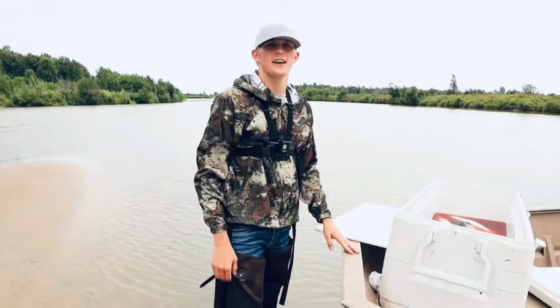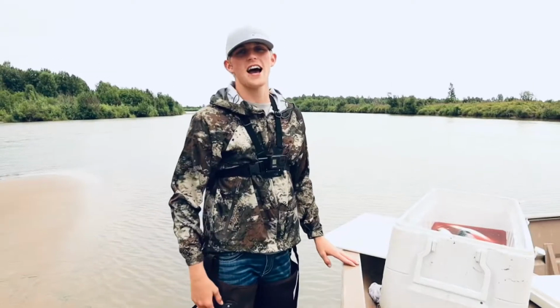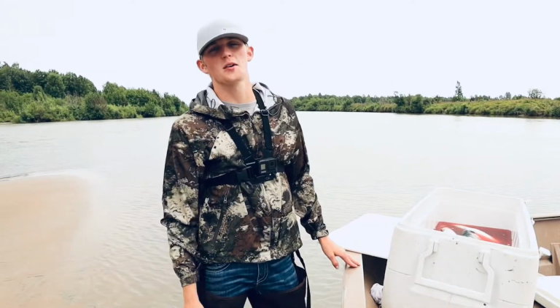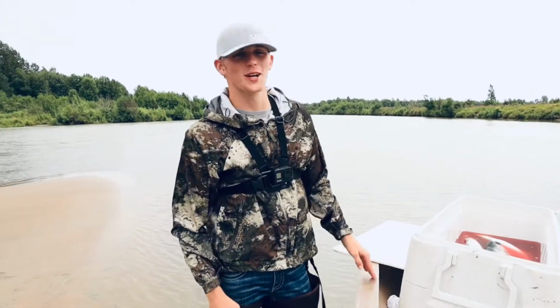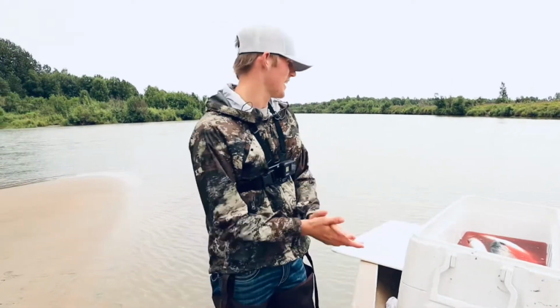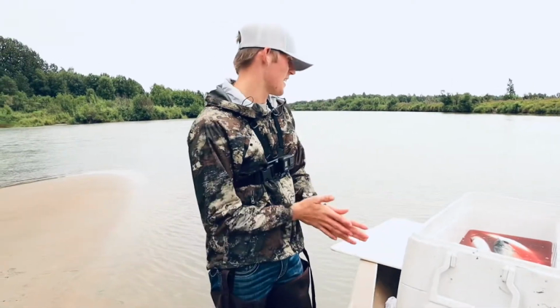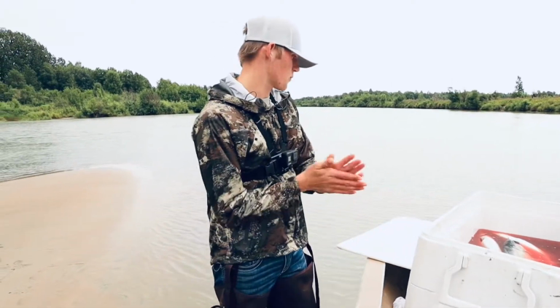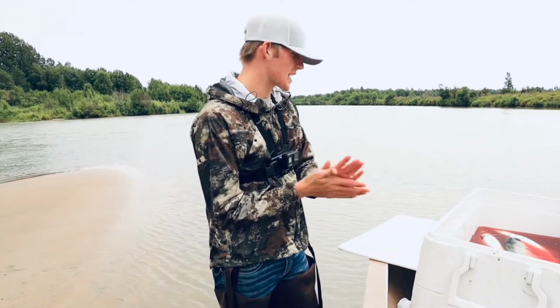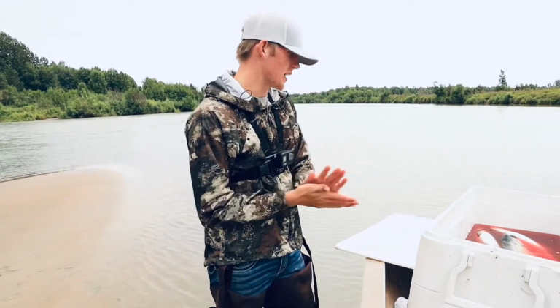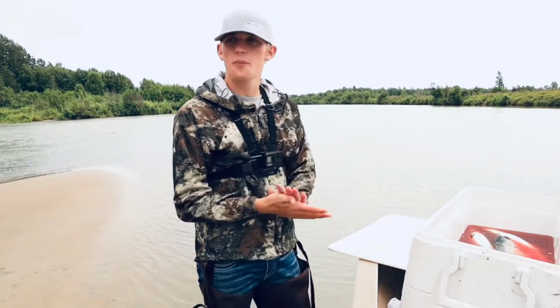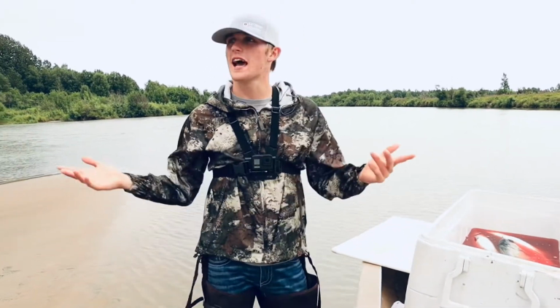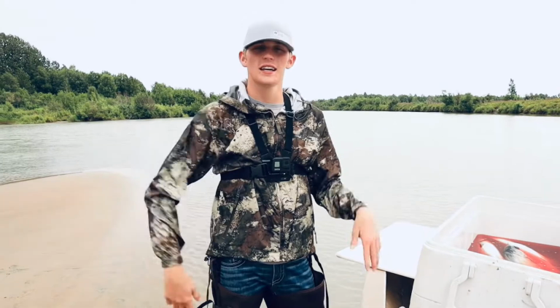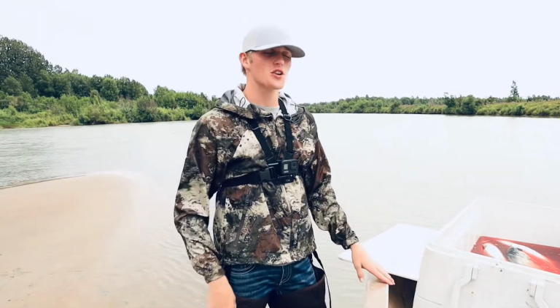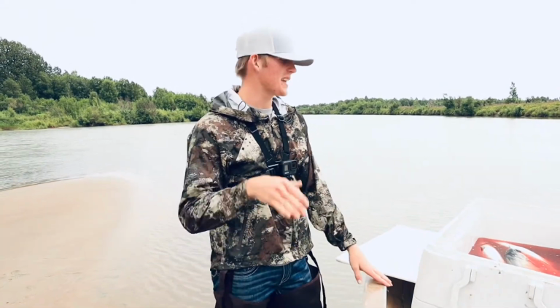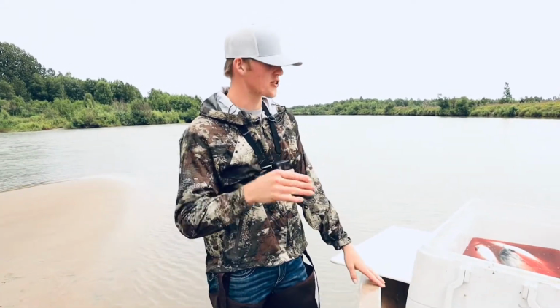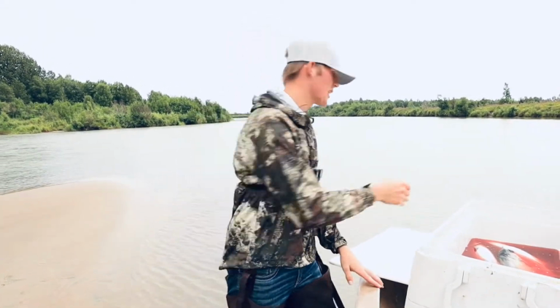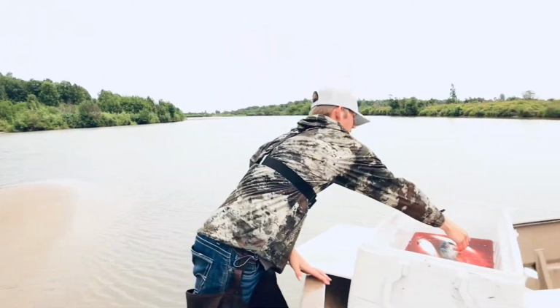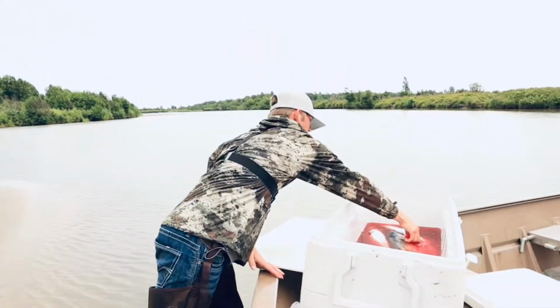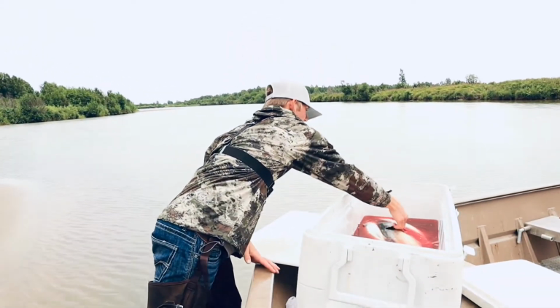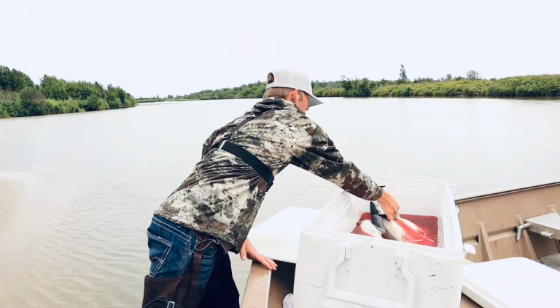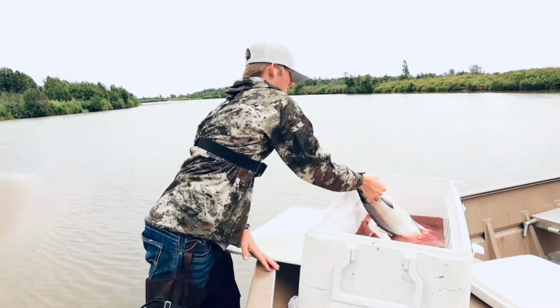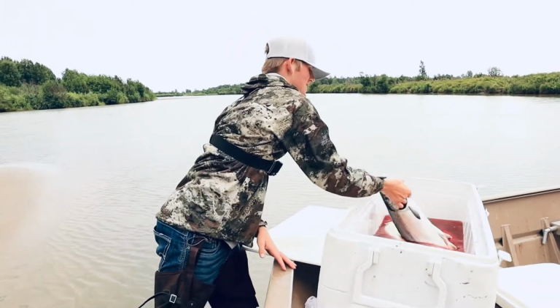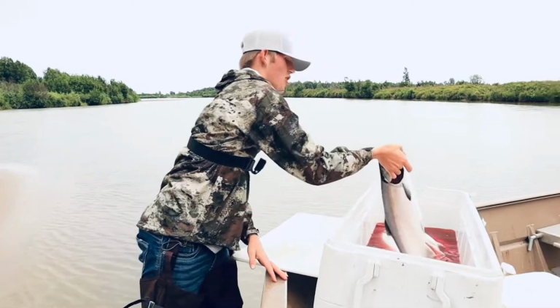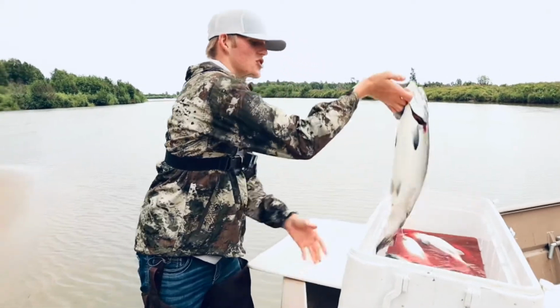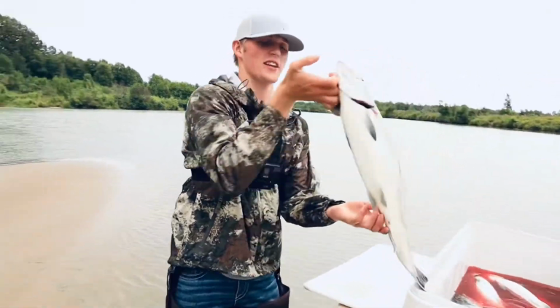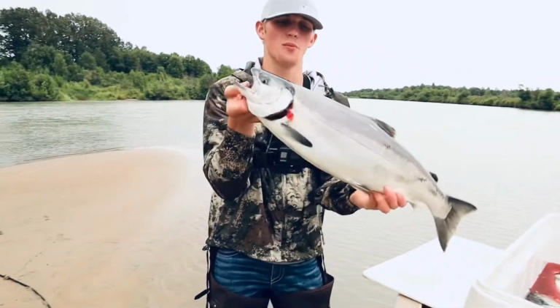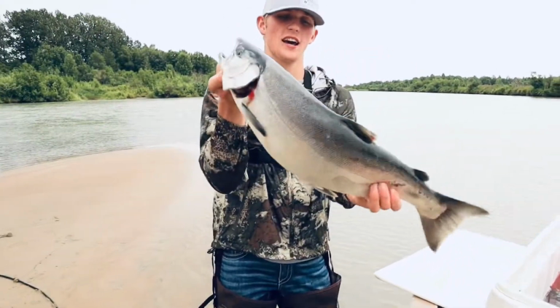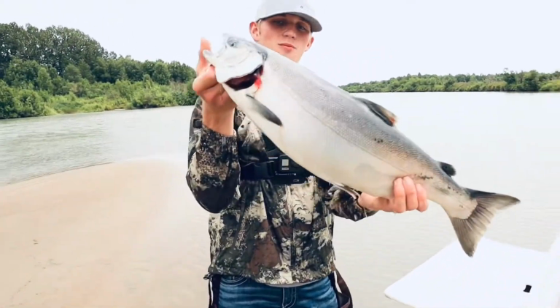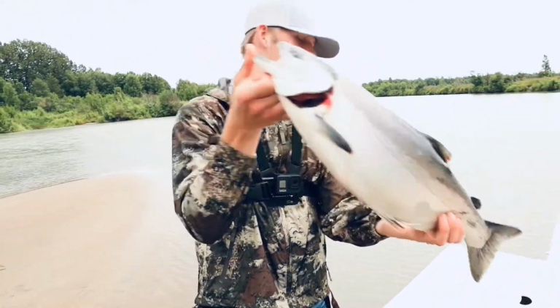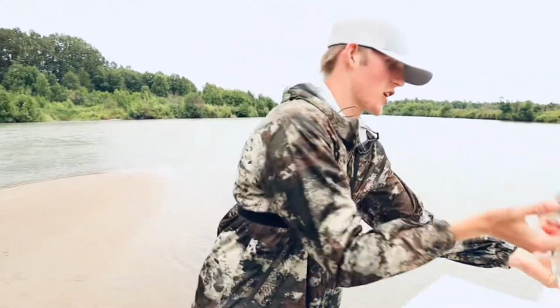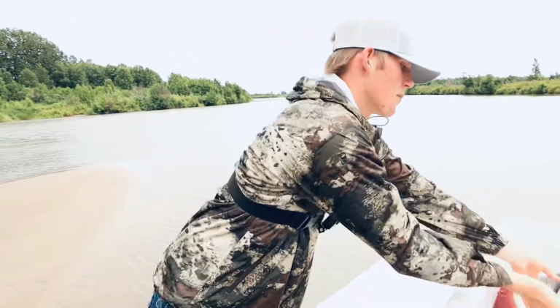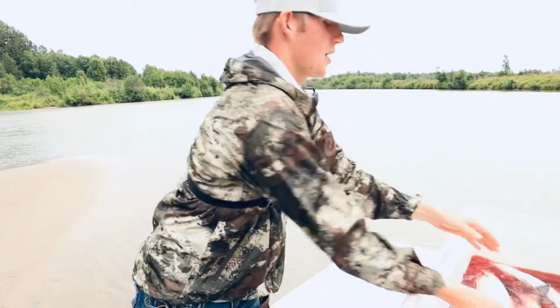Welcome back to another one. We just got done up here in Alaska catching our limit in silver salmon — just an absolute blast. If you haven't already, go check that video out, but just a great time up here.